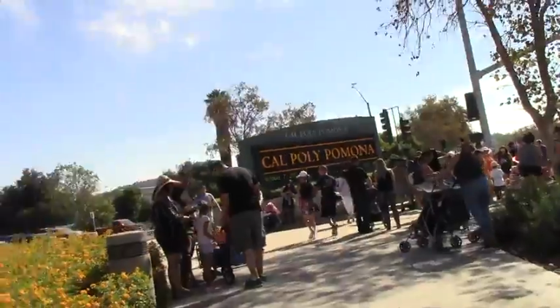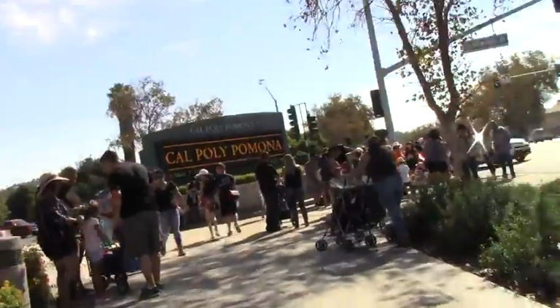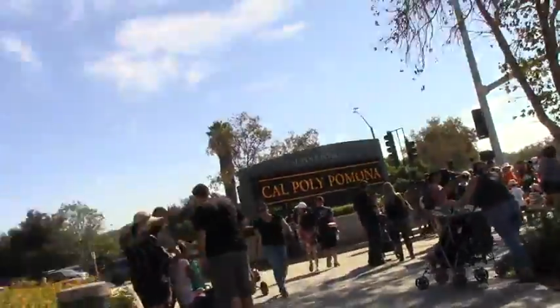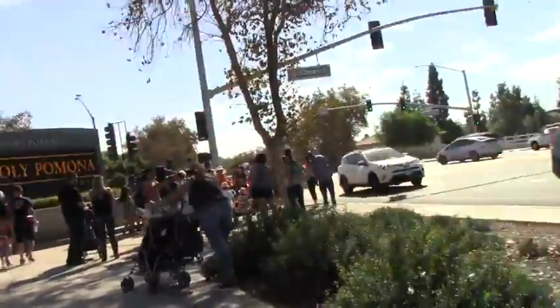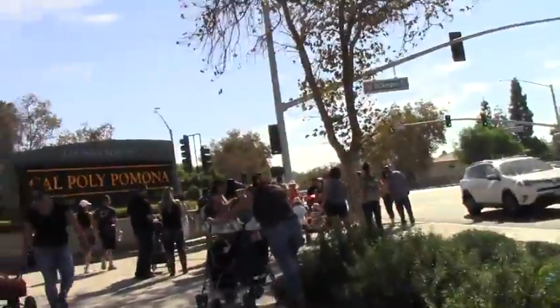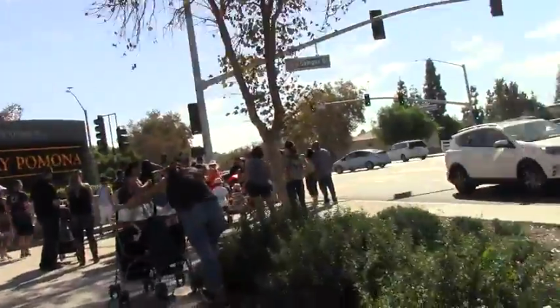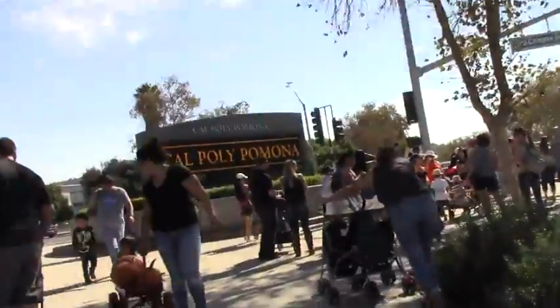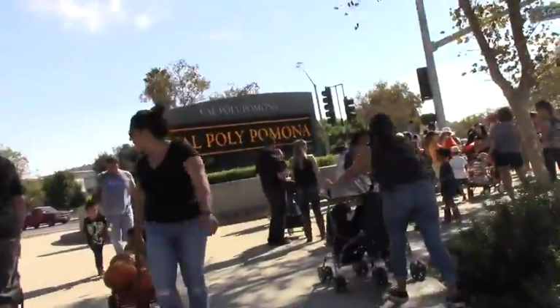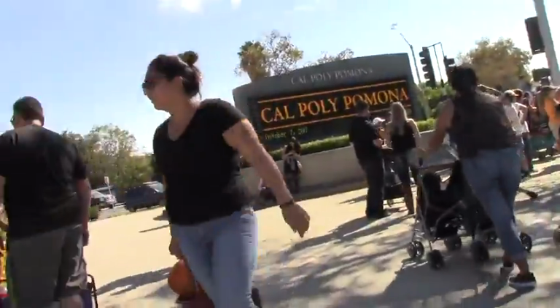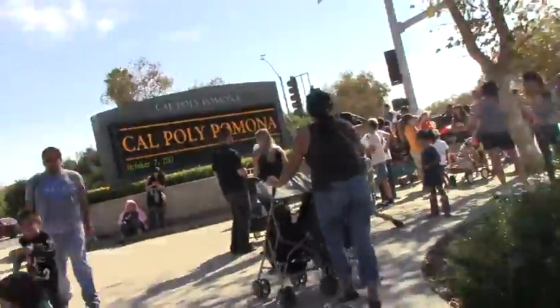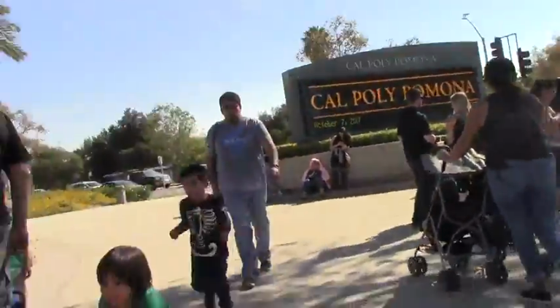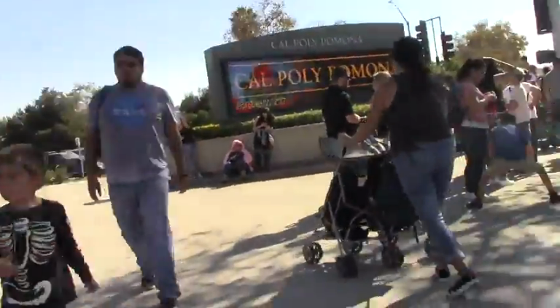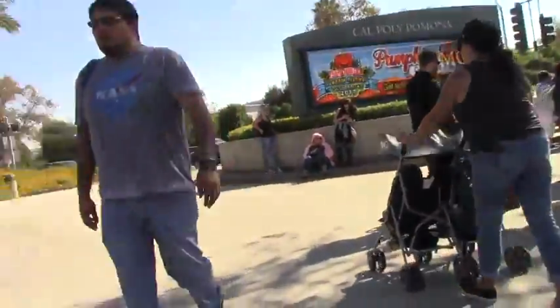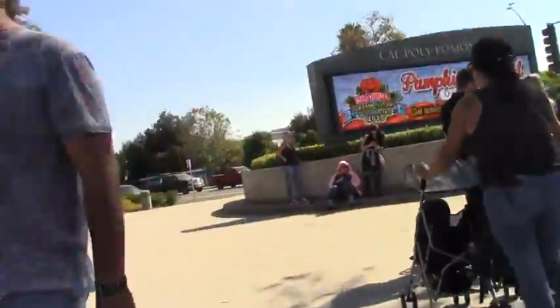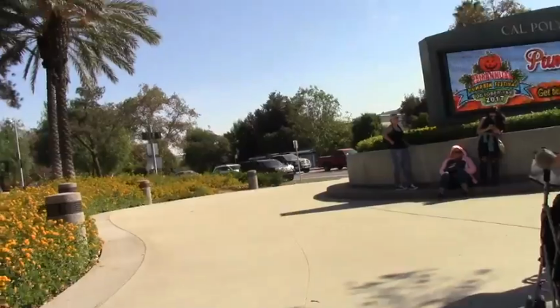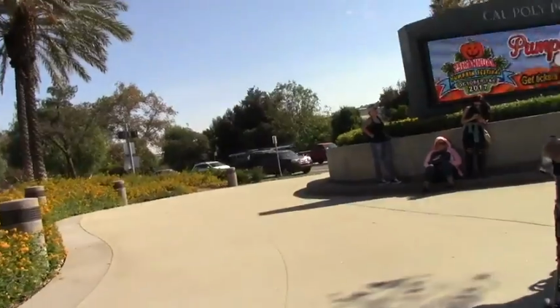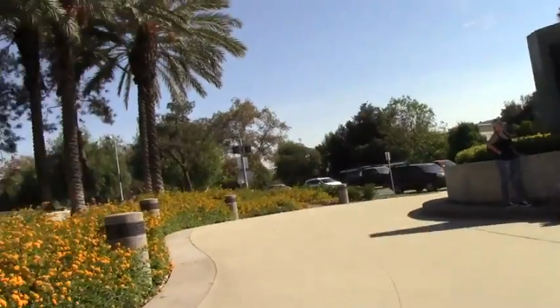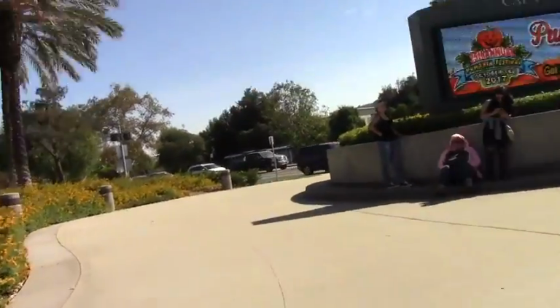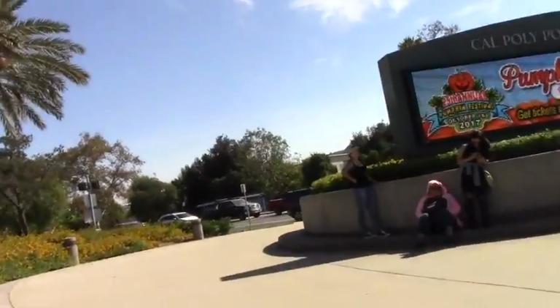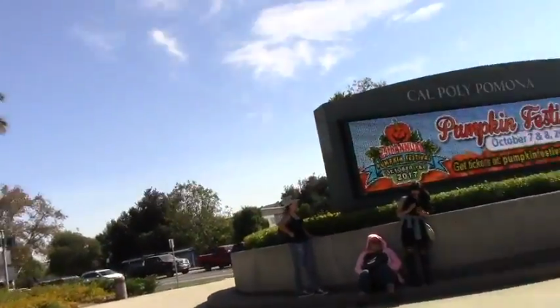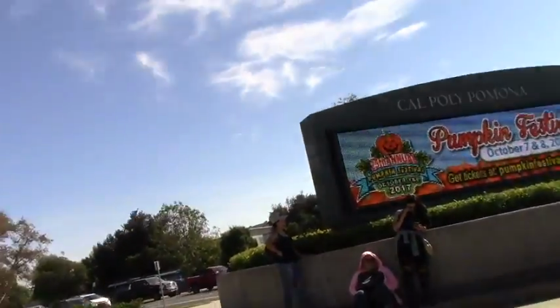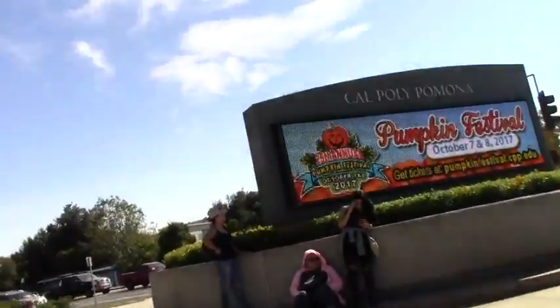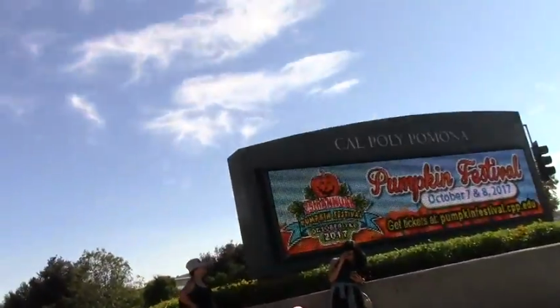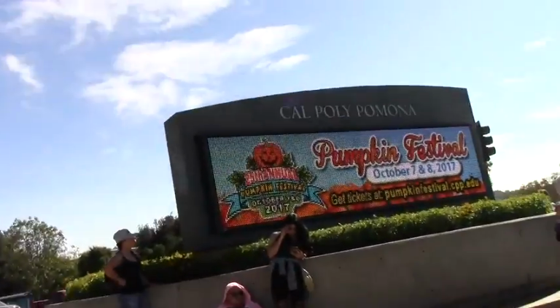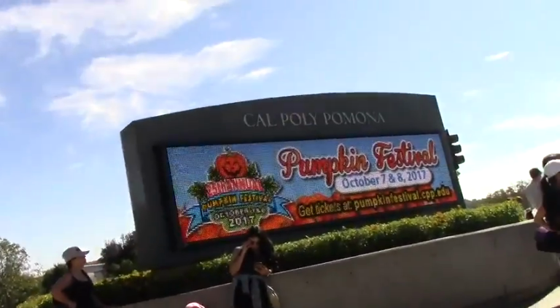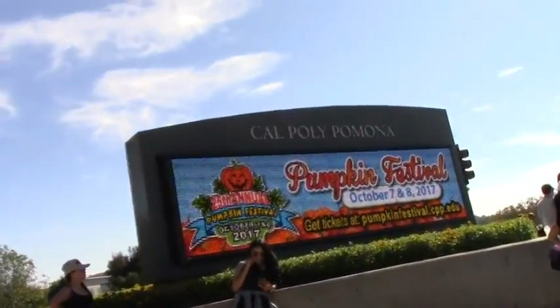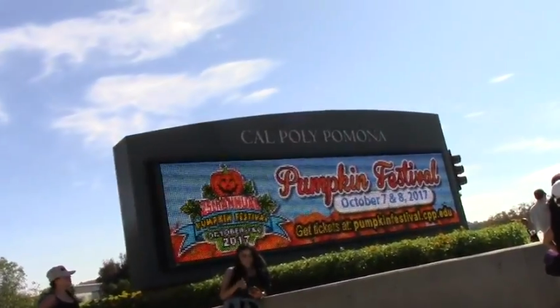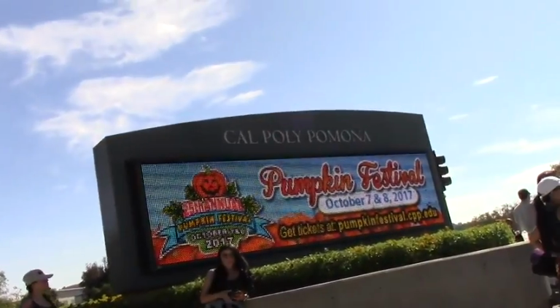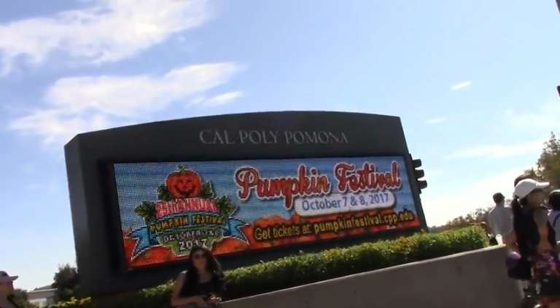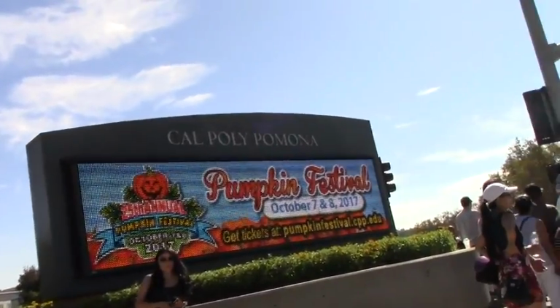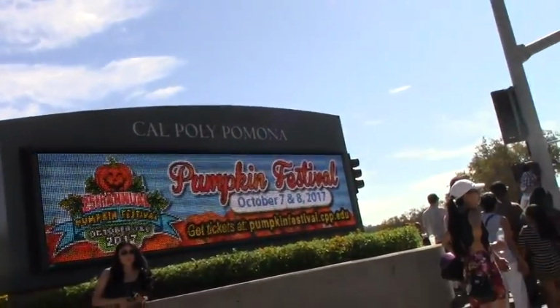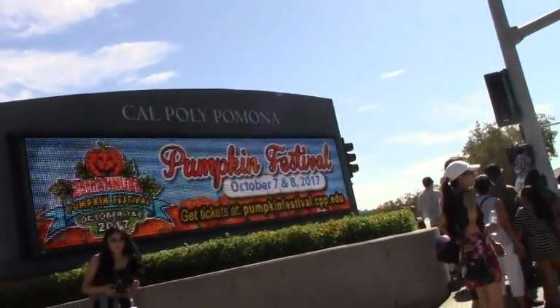To get started, we visited the annual pumpkin festival at Cal Poly Pomona. While we were there, we took in some cool sights and found some great pumpkins.